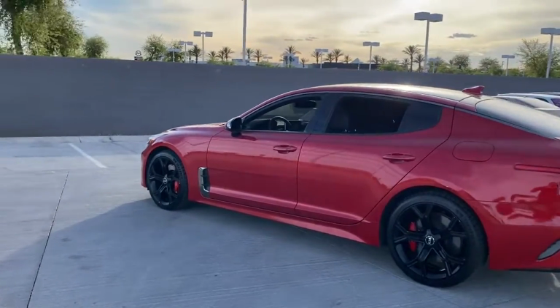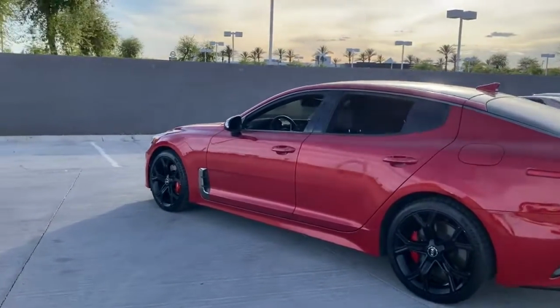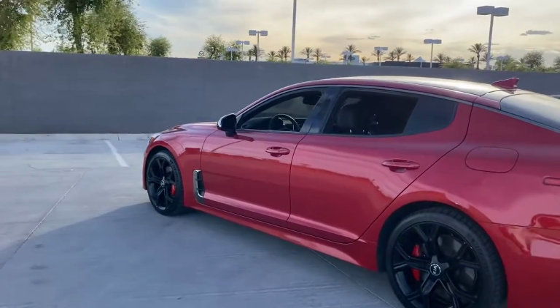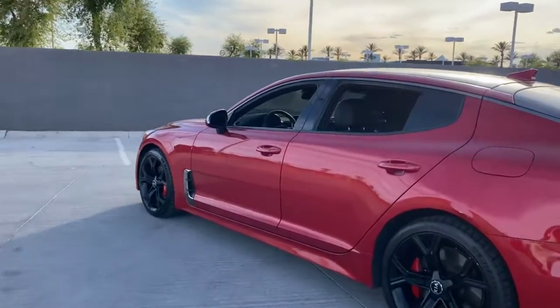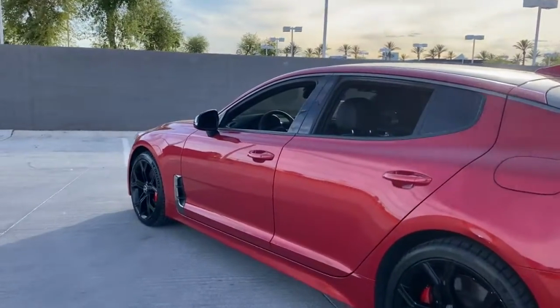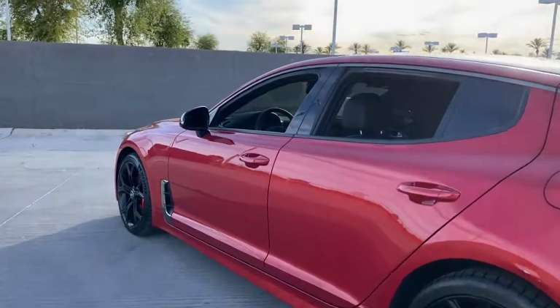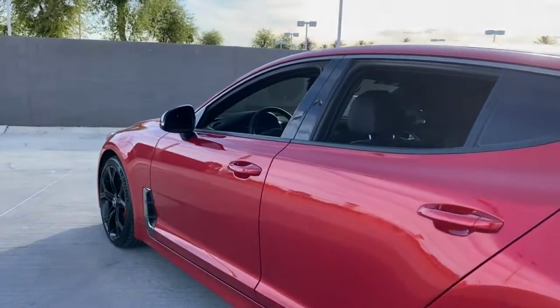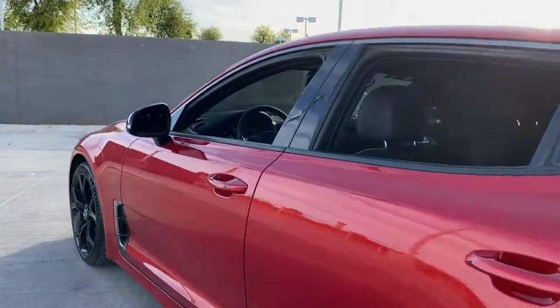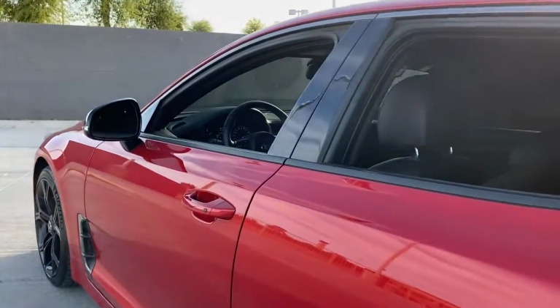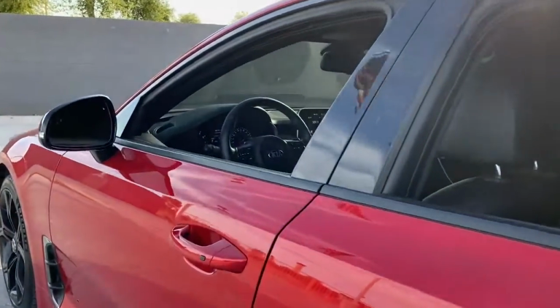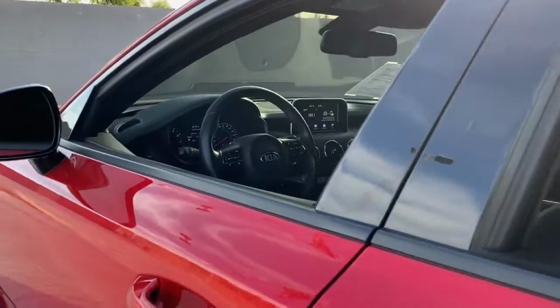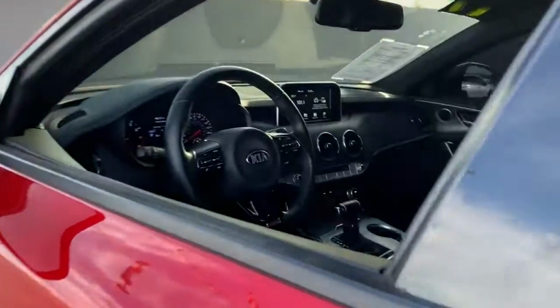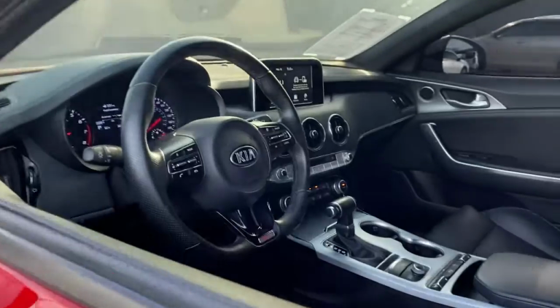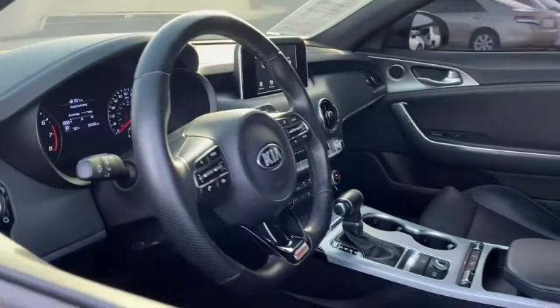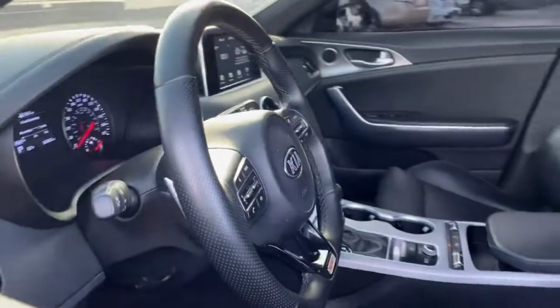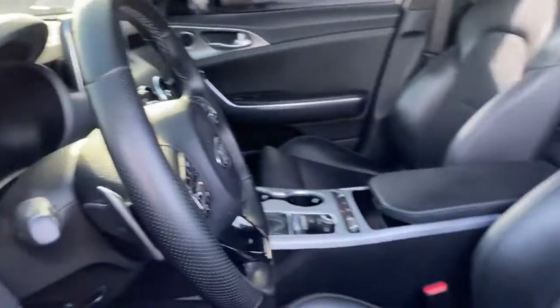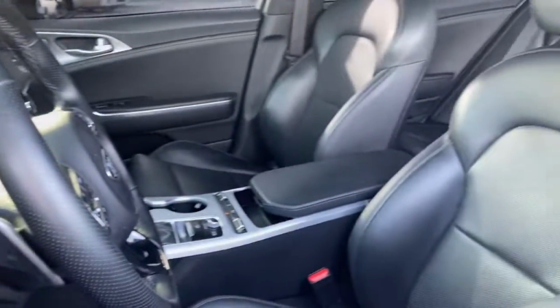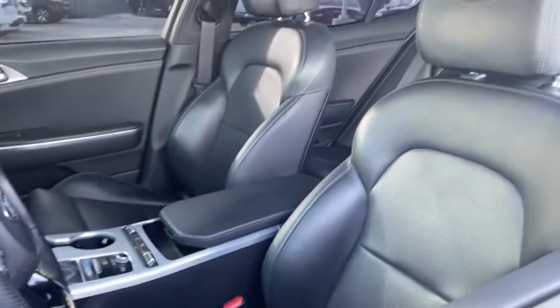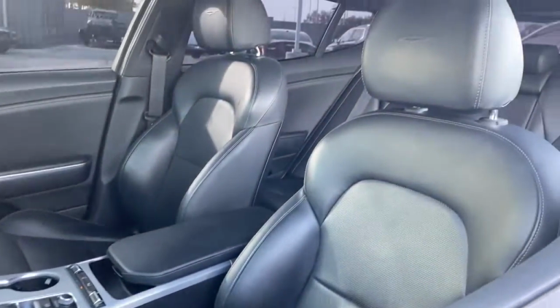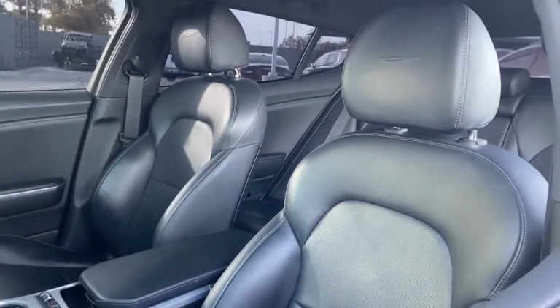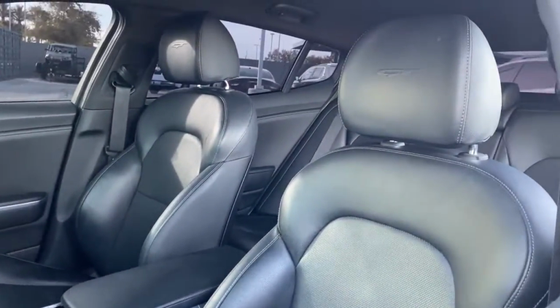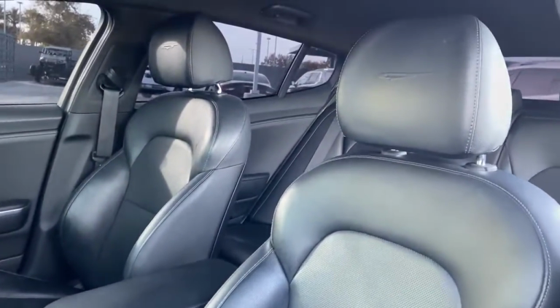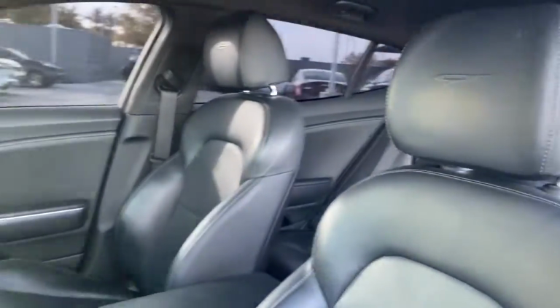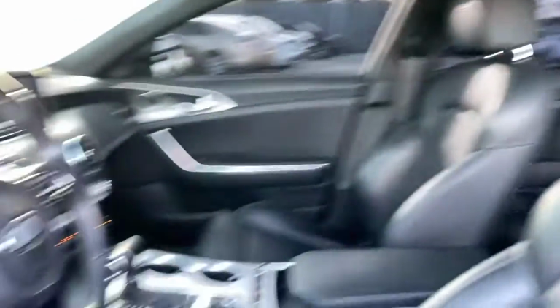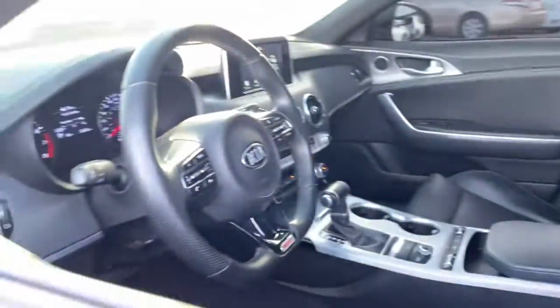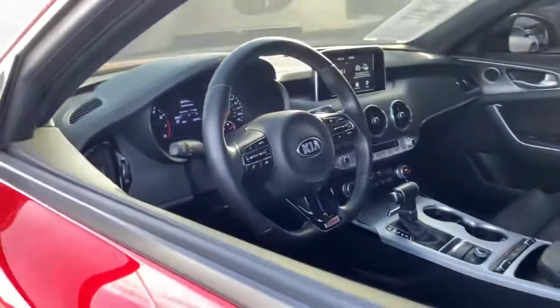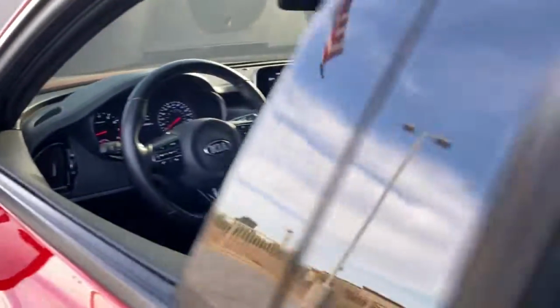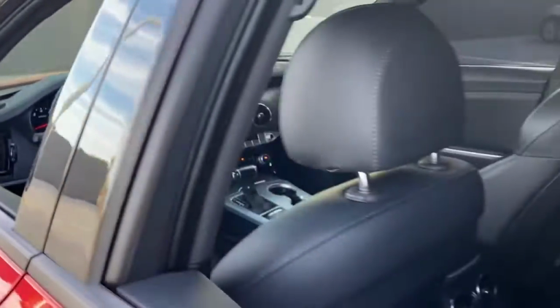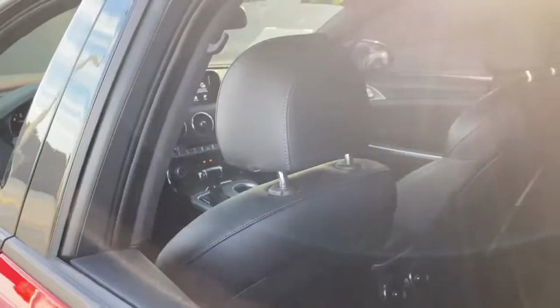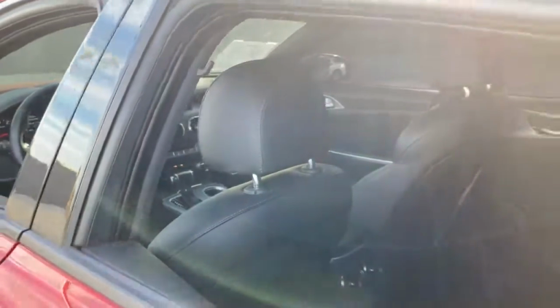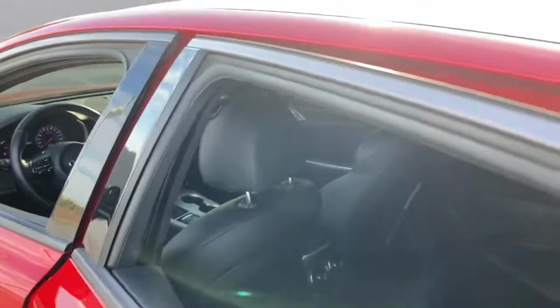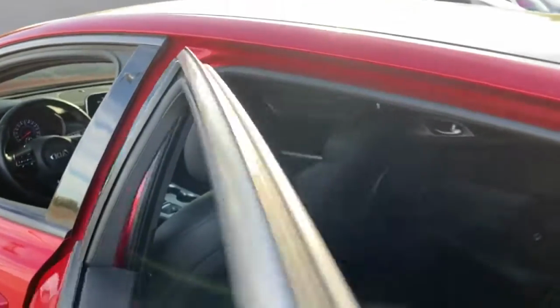From its dynamic sculpted lines to its iconic growl, to its driver assist tech and refined amenities, this smoking hot five-door hatchback delivers pure satisfaction.